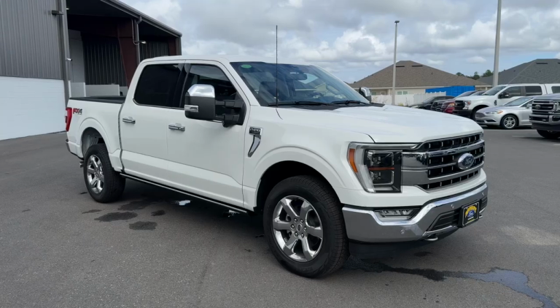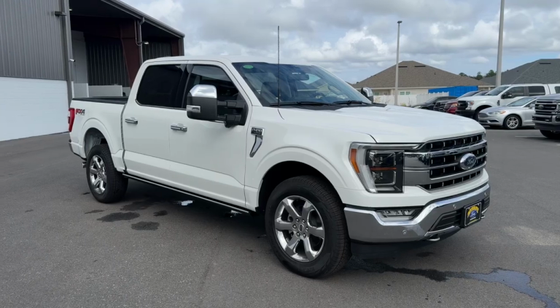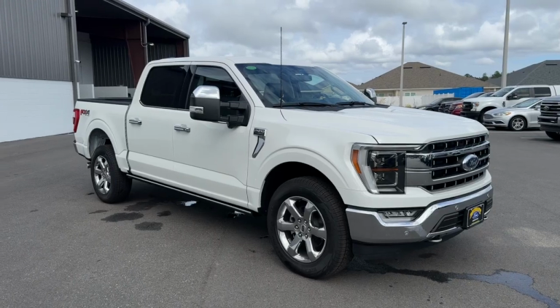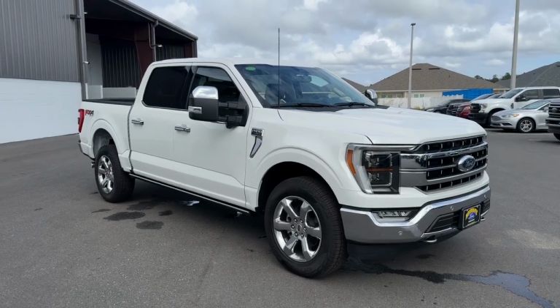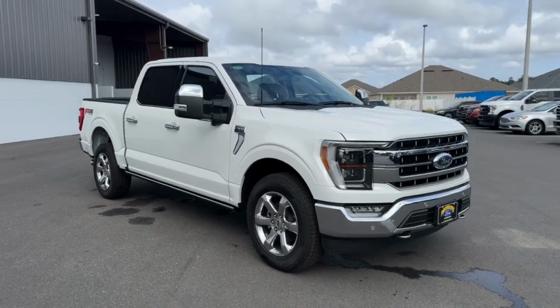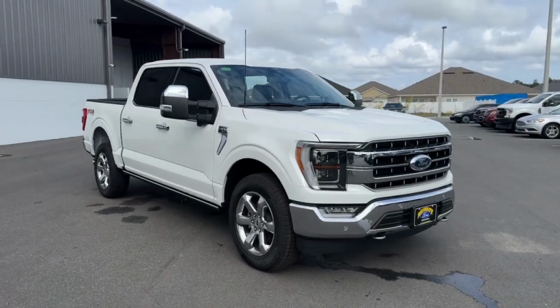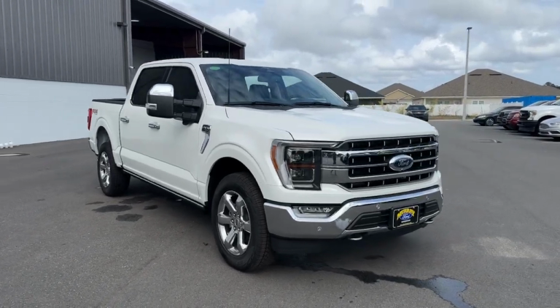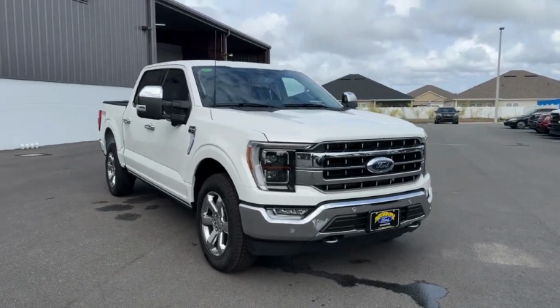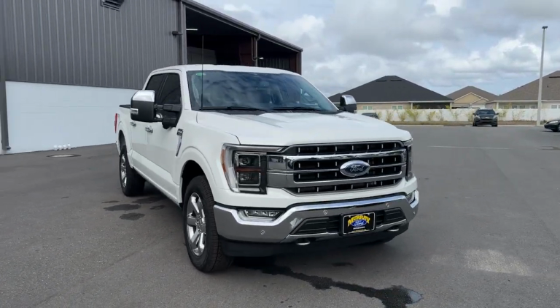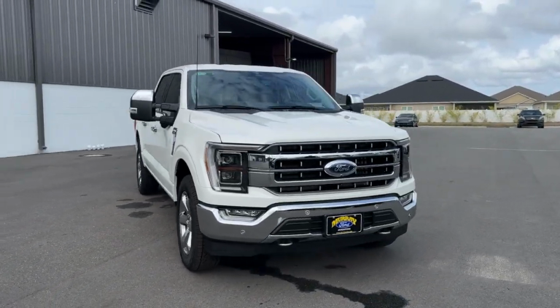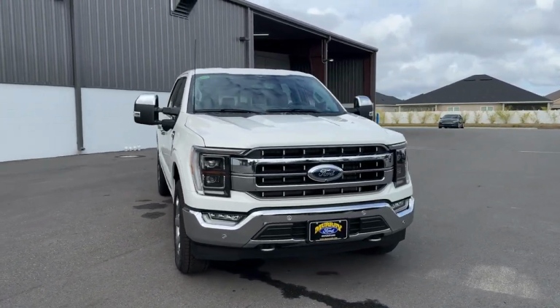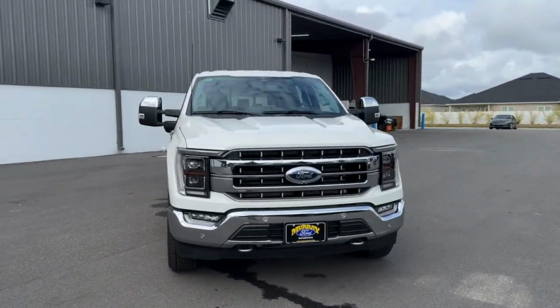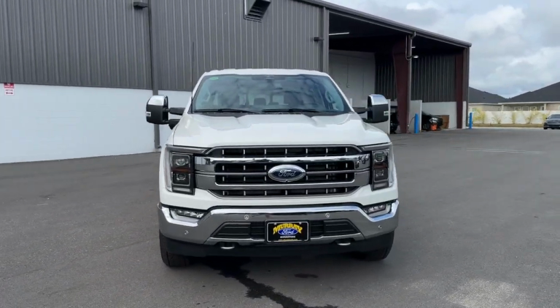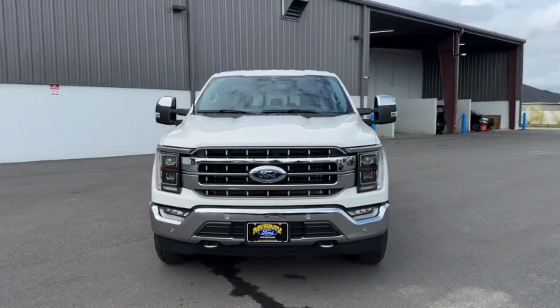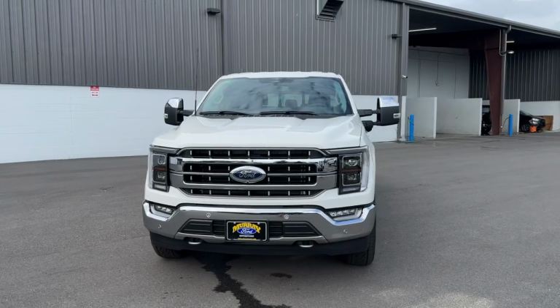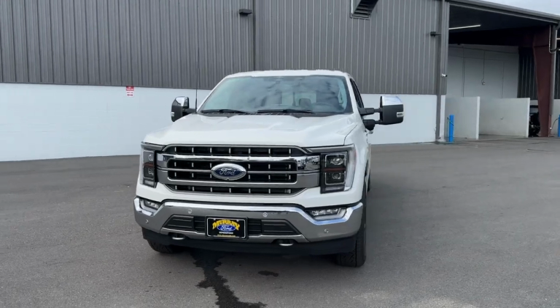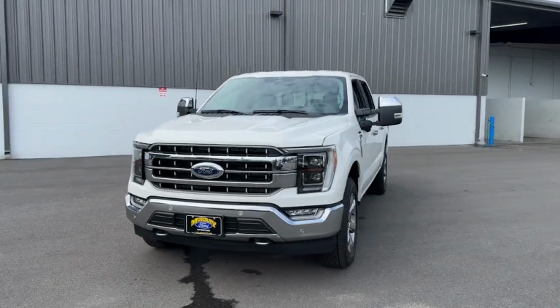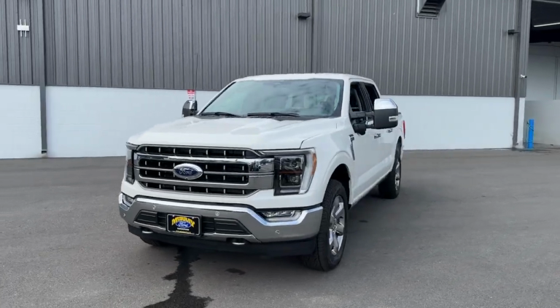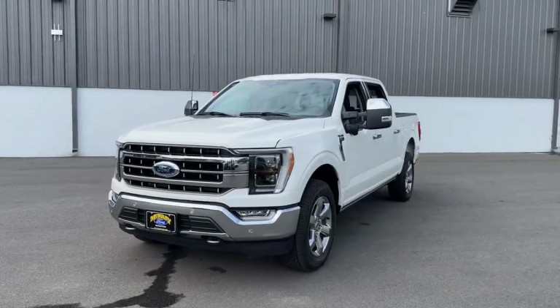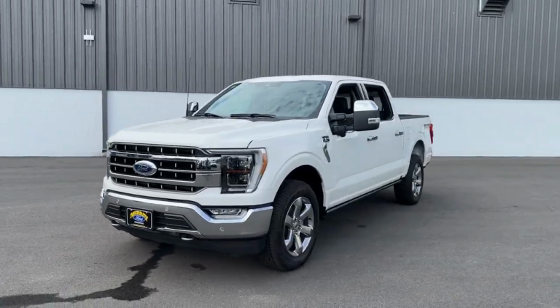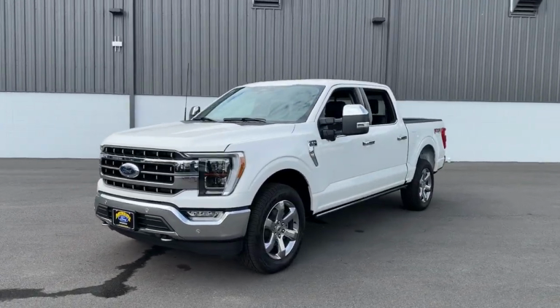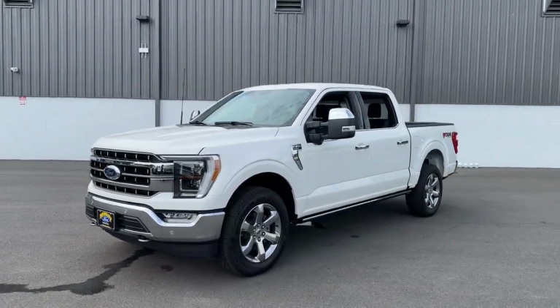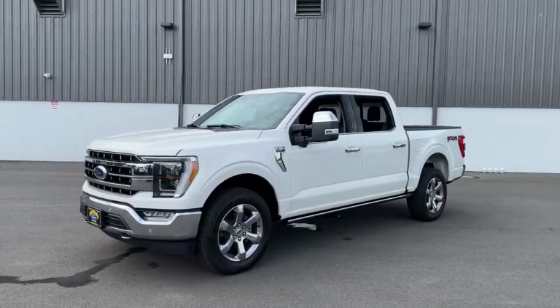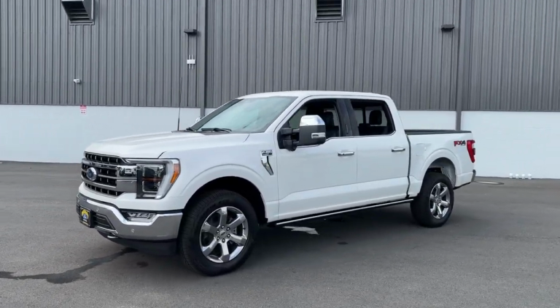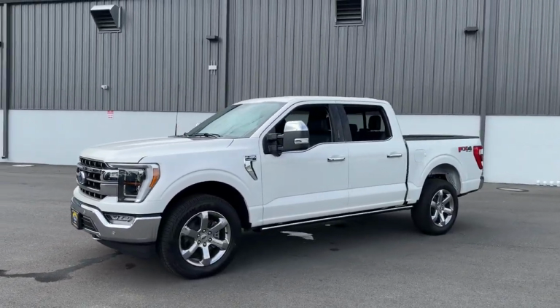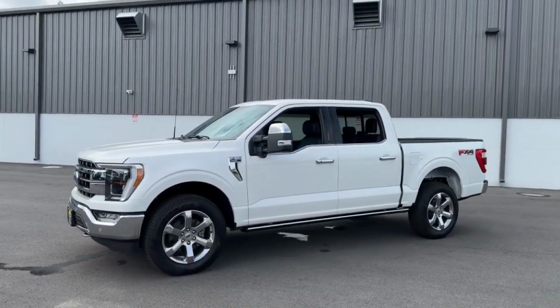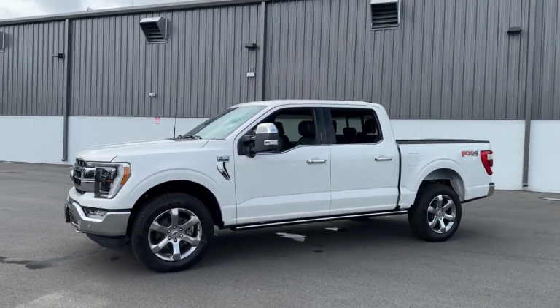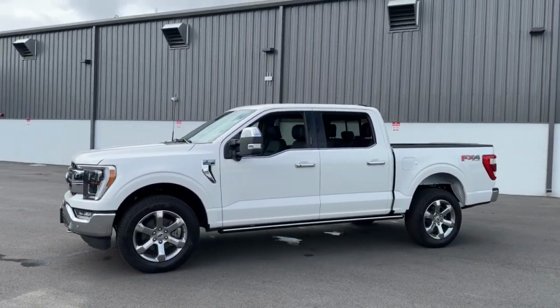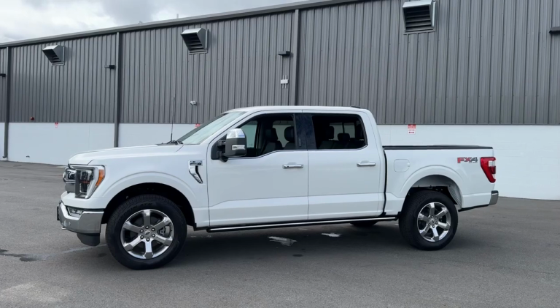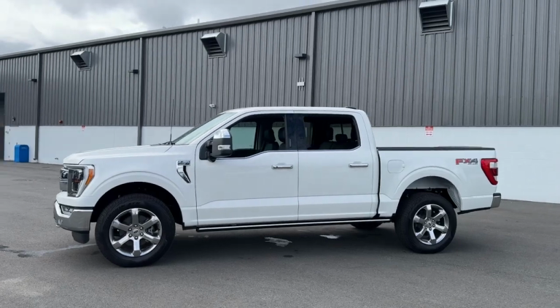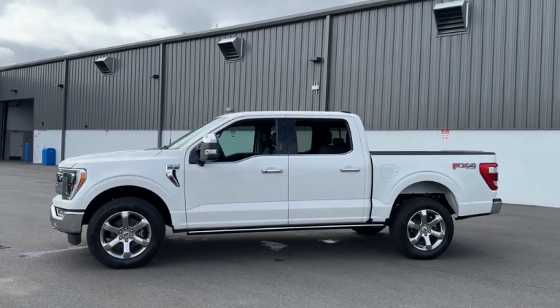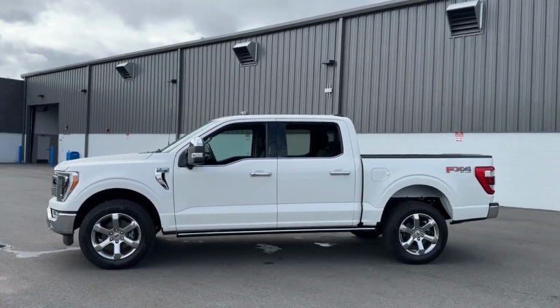Can you see yourself in the 2023 Ford F-150? Enjoy a new level of ease and confidence, whether at work or play, when you're in this F-150.